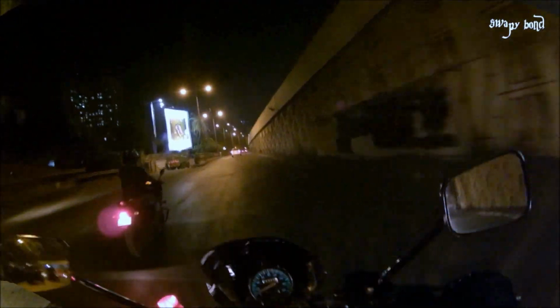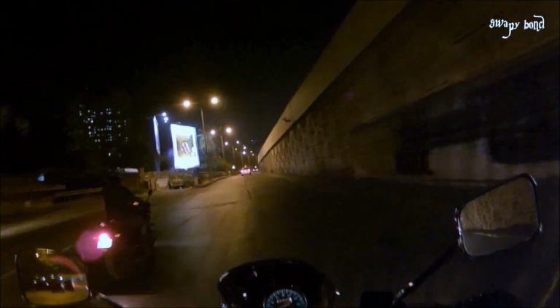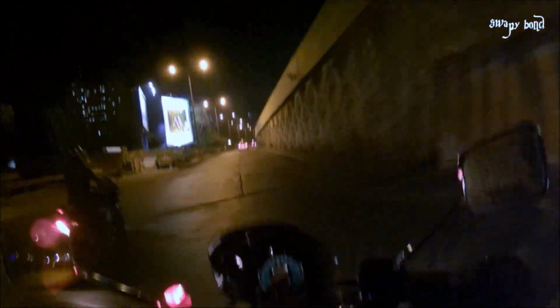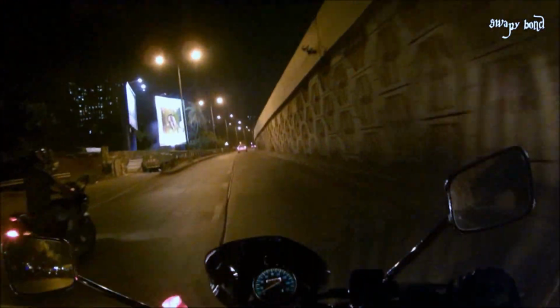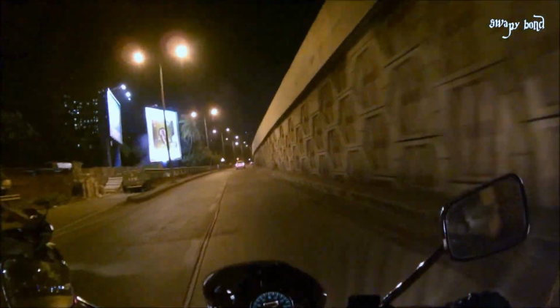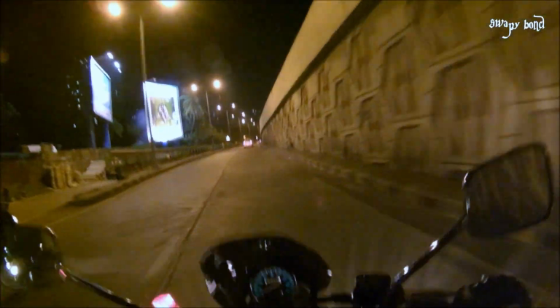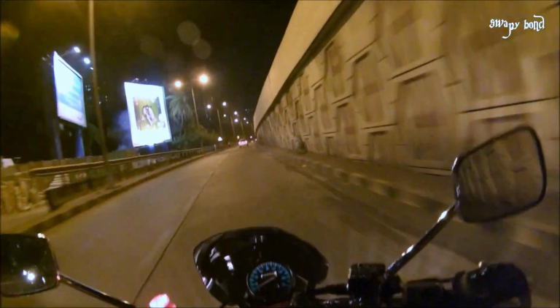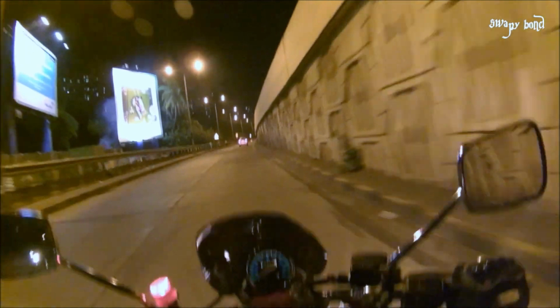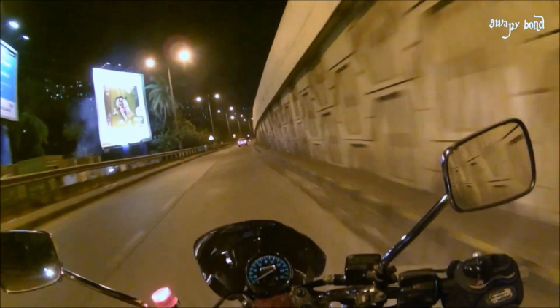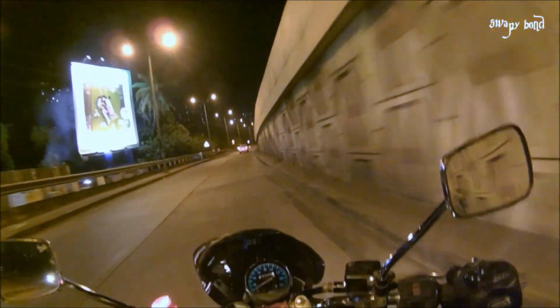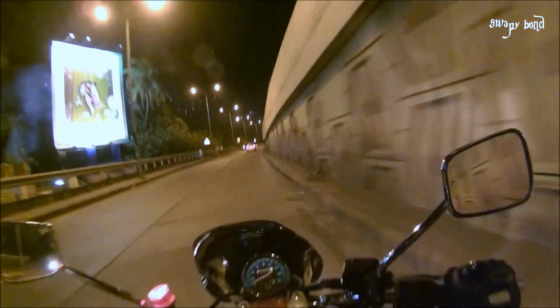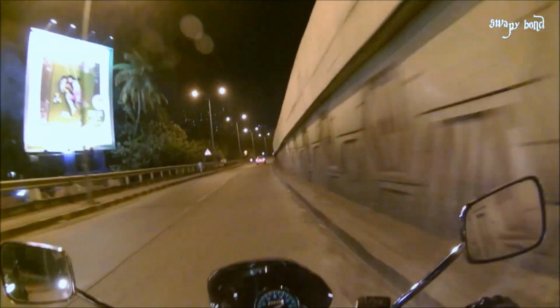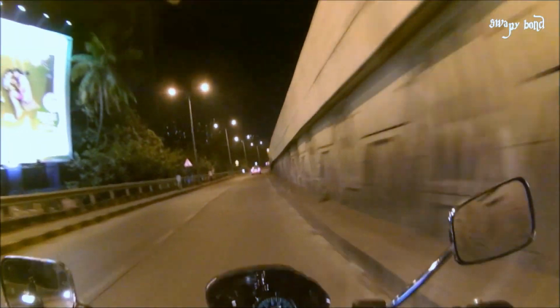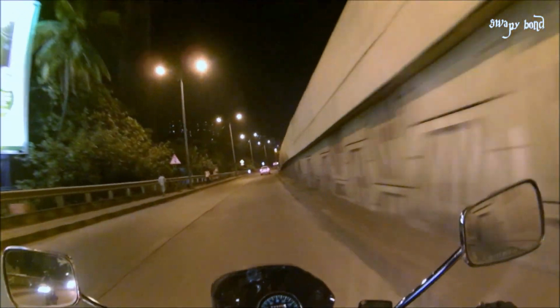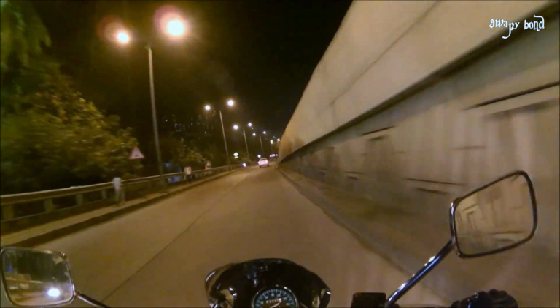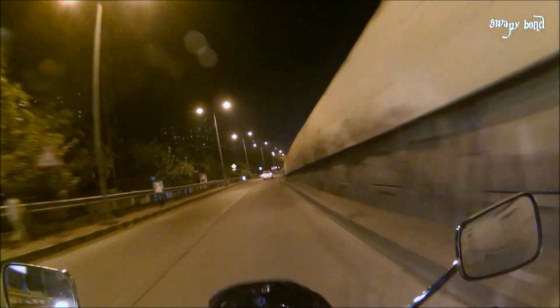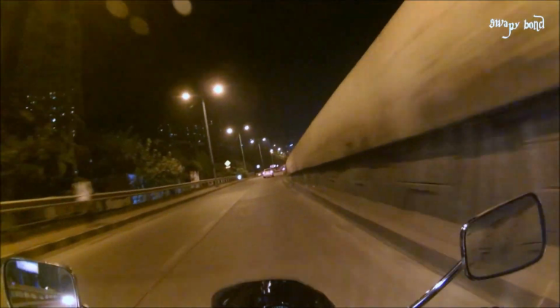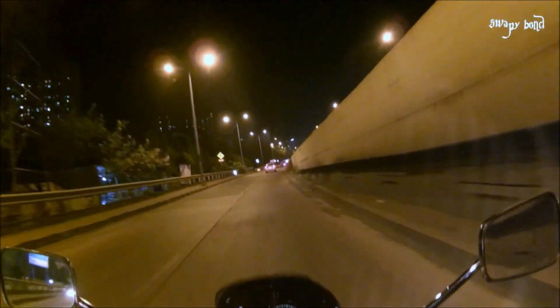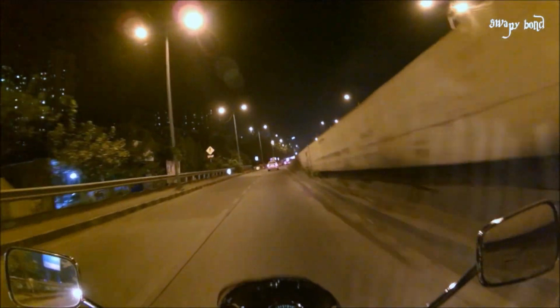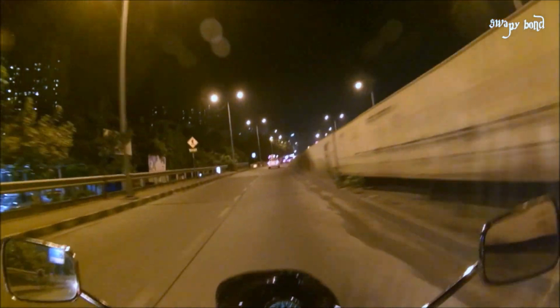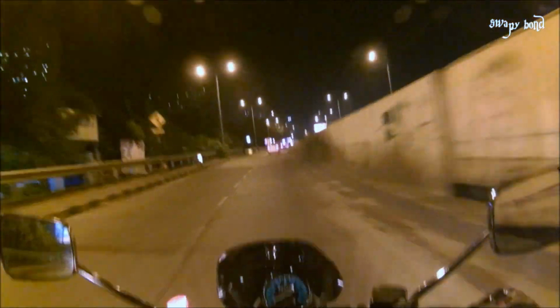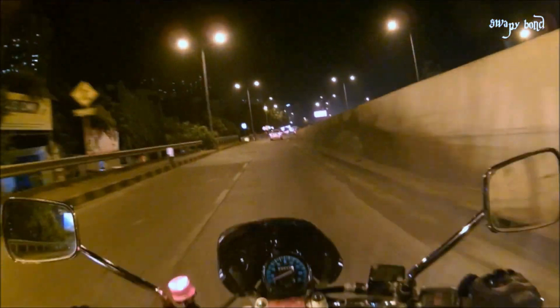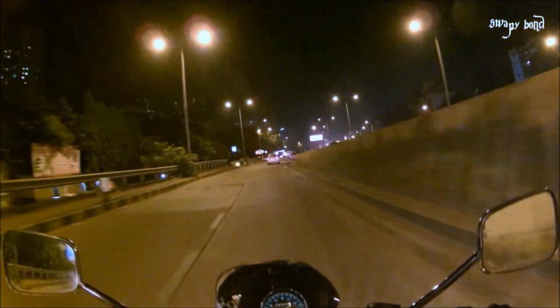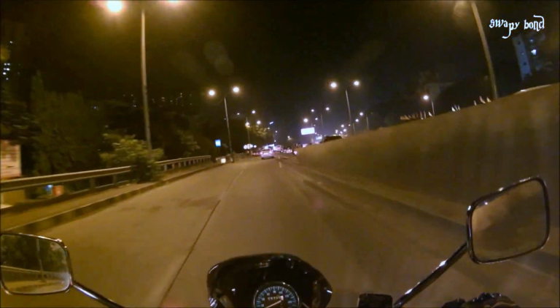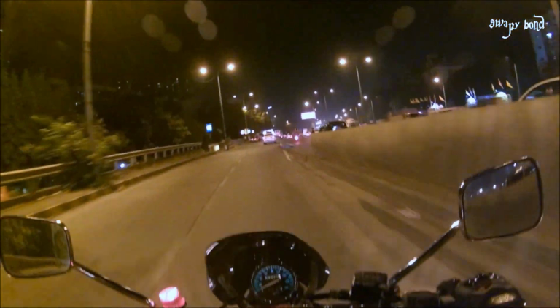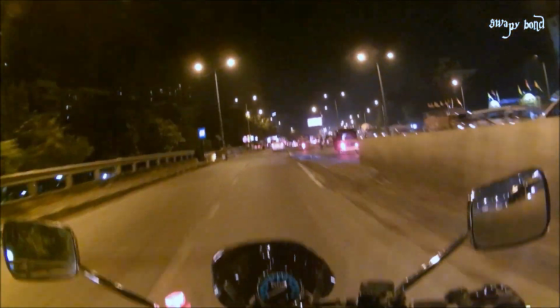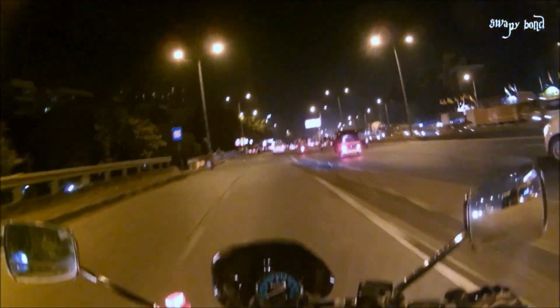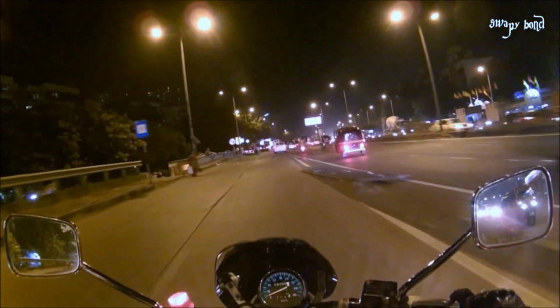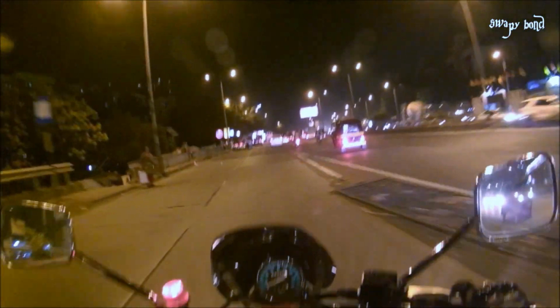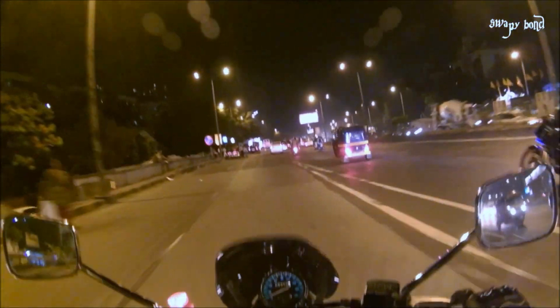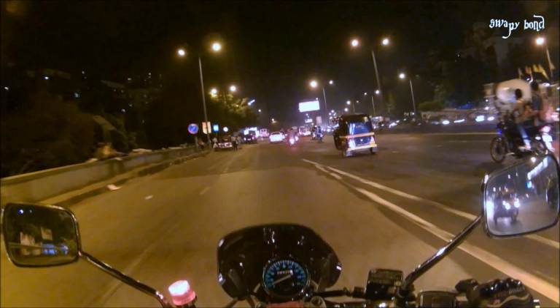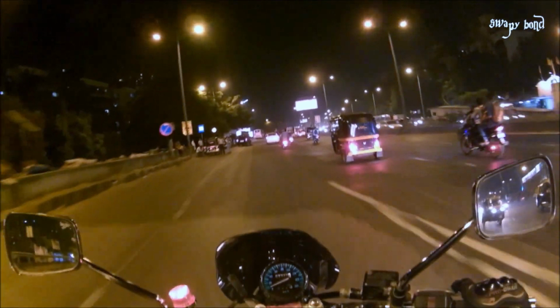I usually don't ride the bike at night but today was an exception because I wanted to reach somewhere very urgently, and the bike is the fastest way to get there. So I was riding the bike, and now the first and most important thing I want to do is upgrade the headlight.